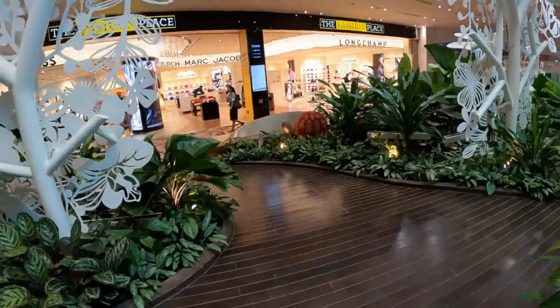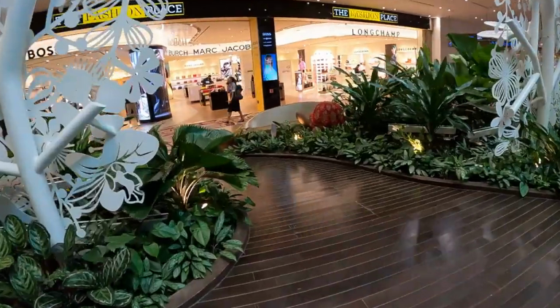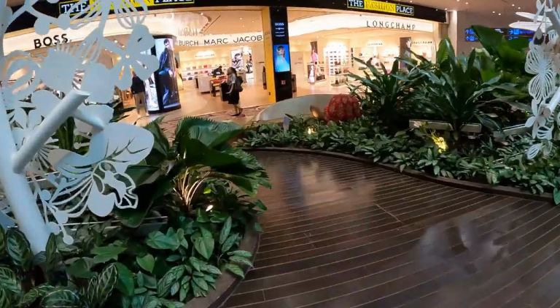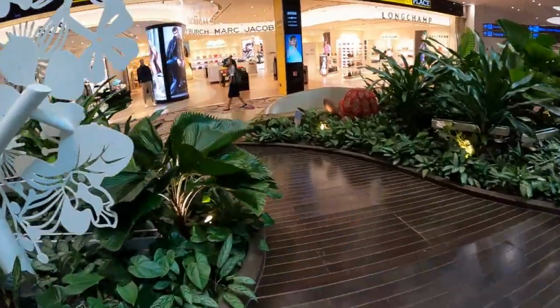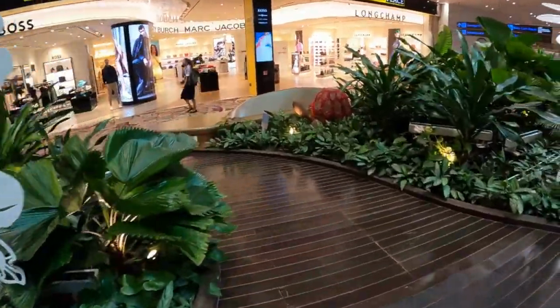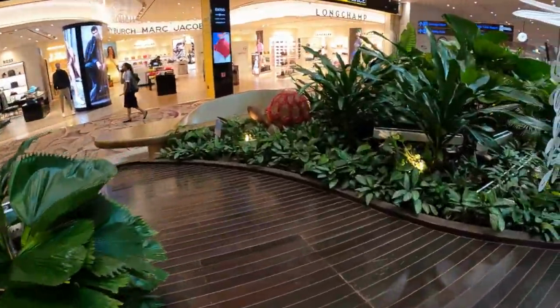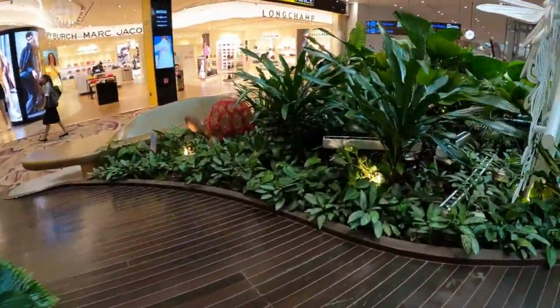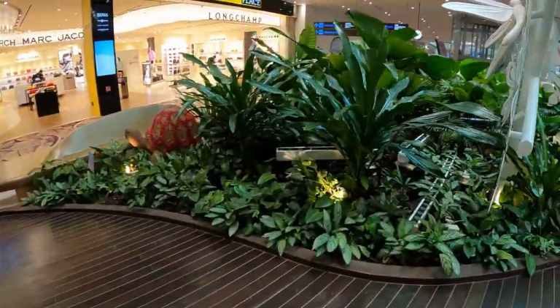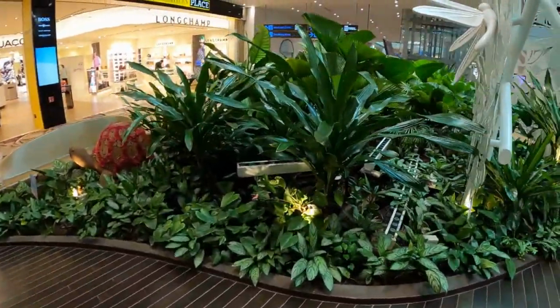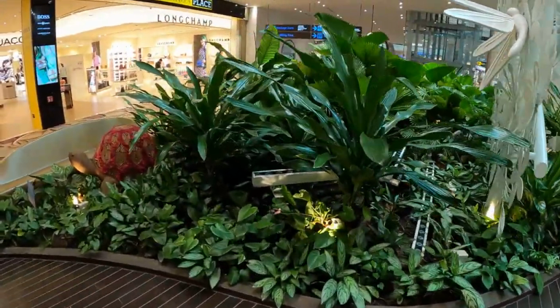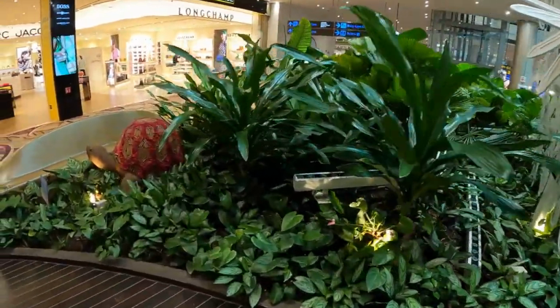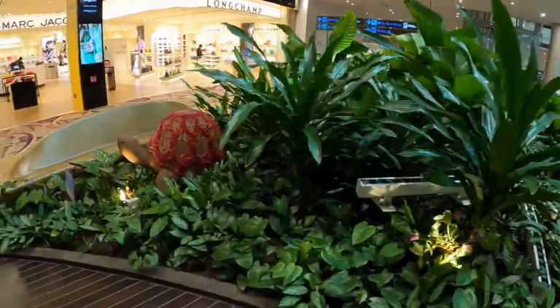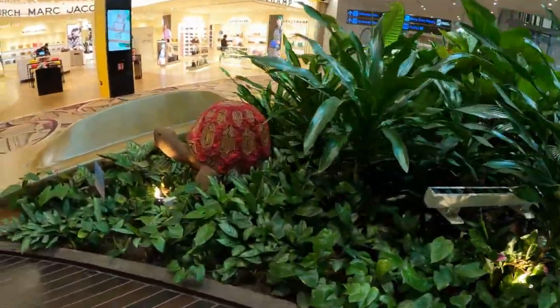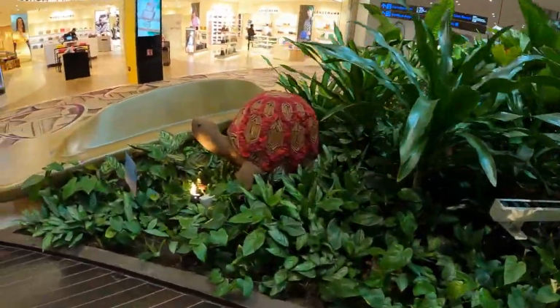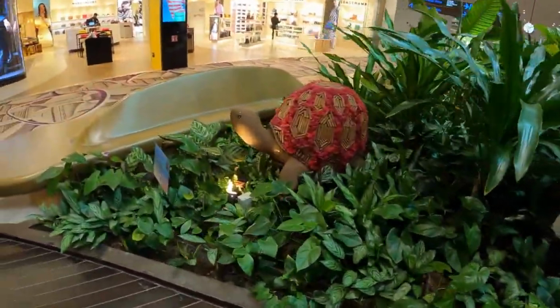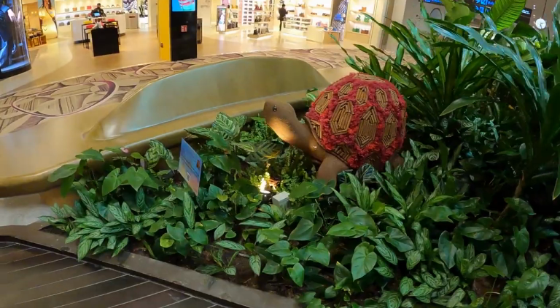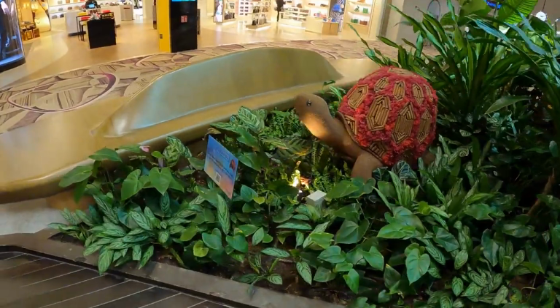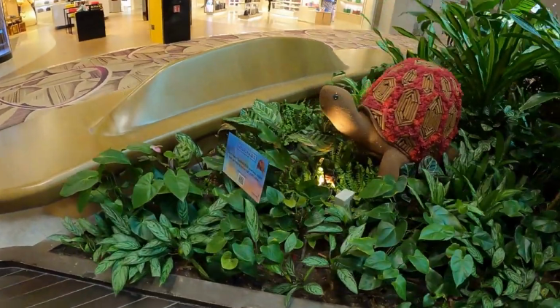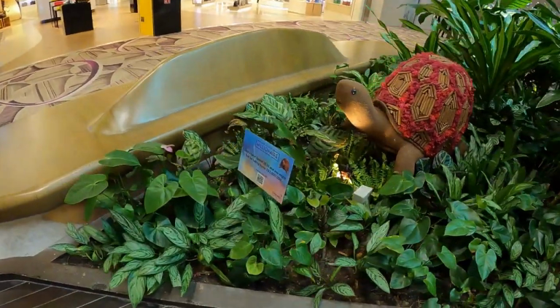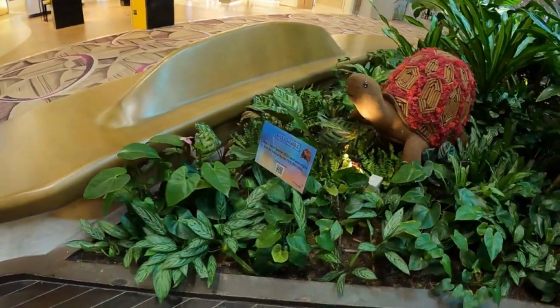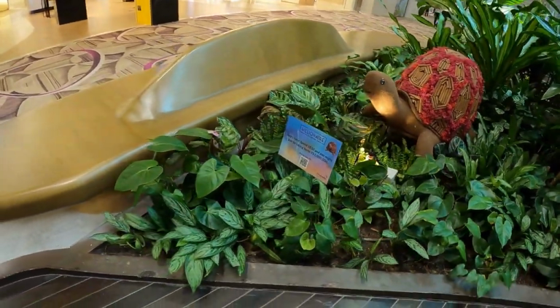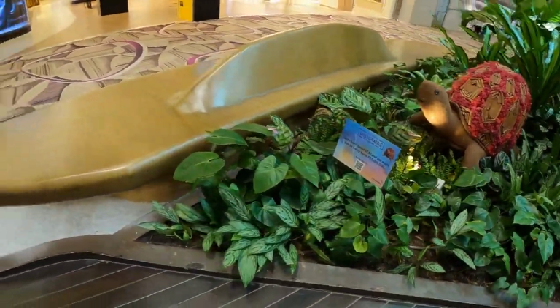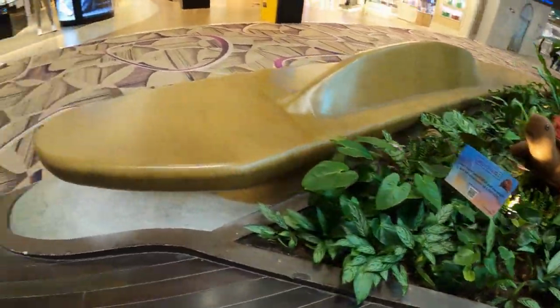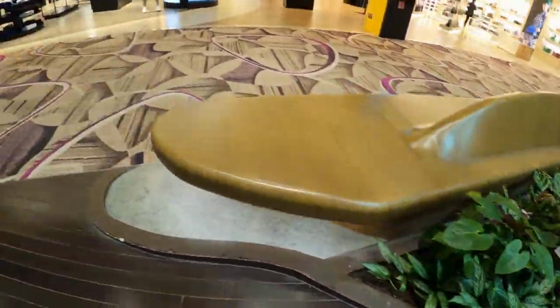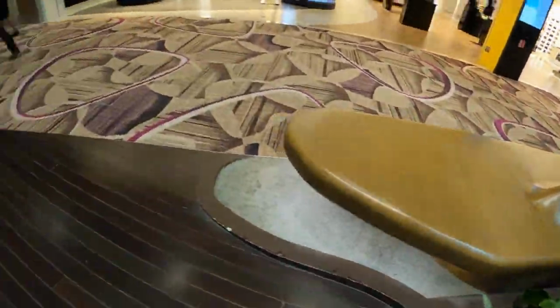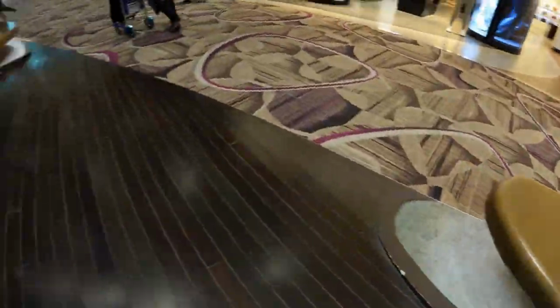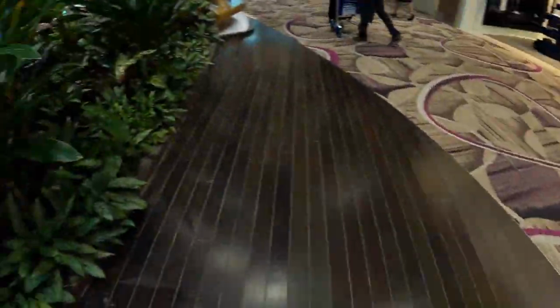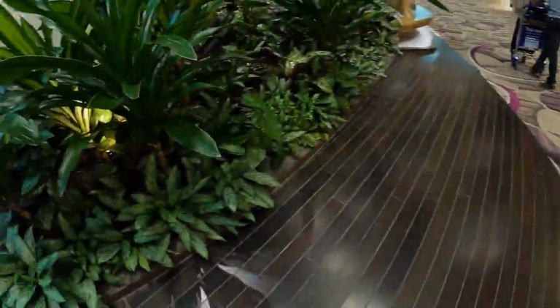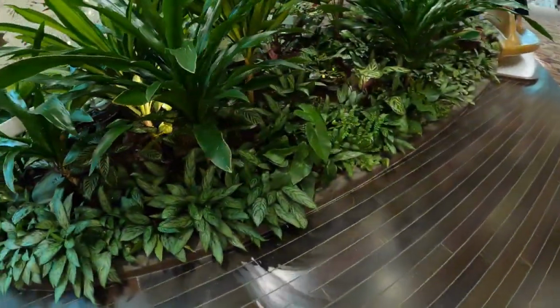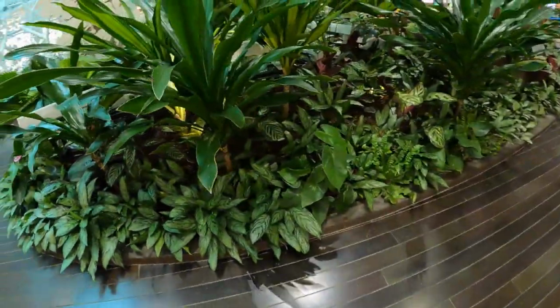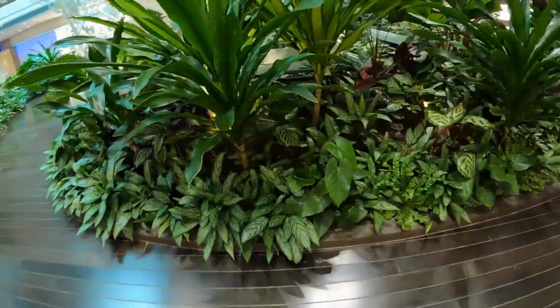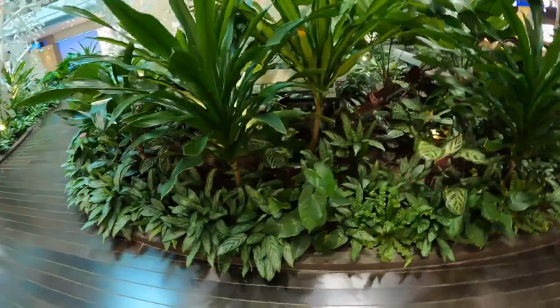It ain't Singapore if there ain't greenery. Like Terminals 1 to 3, Terminal 4 has an abundance of plants, including real trees, kept alive by an underground watering system.